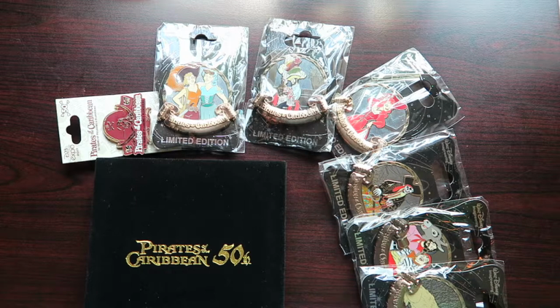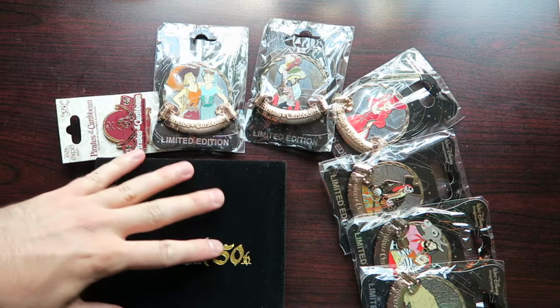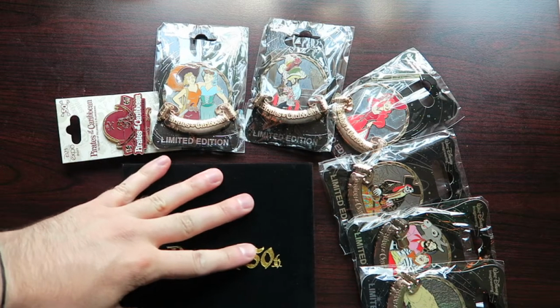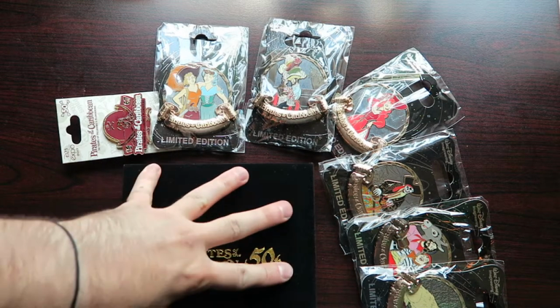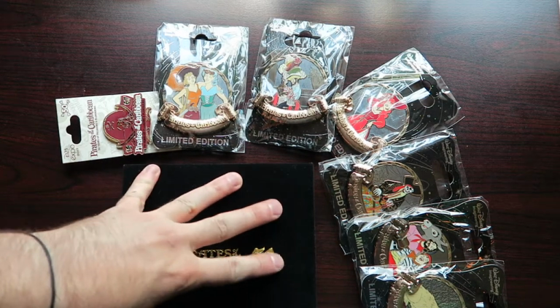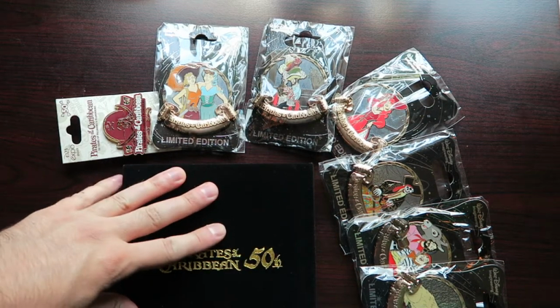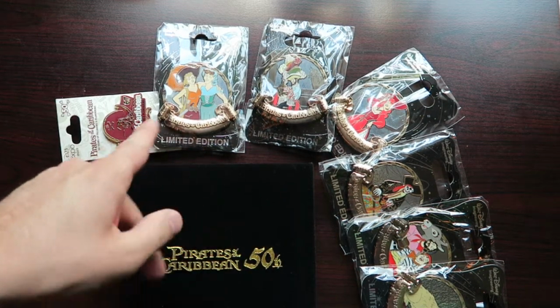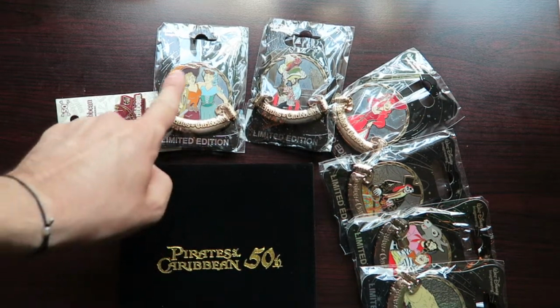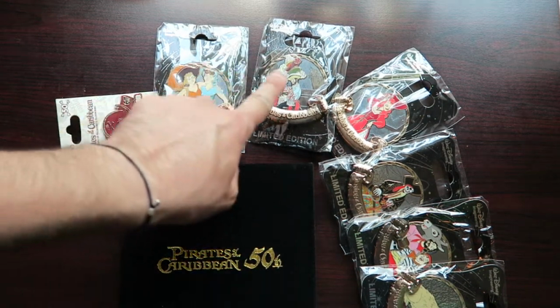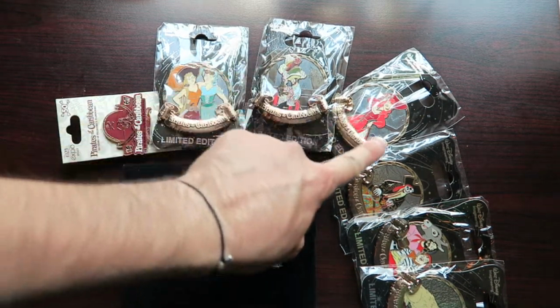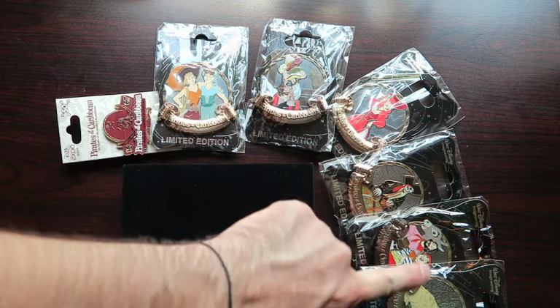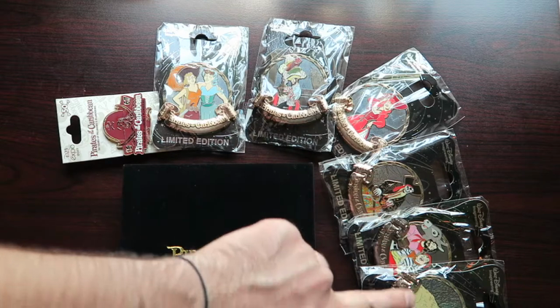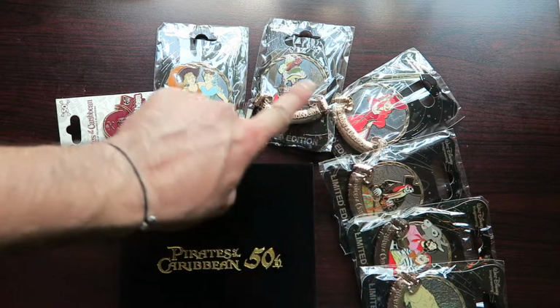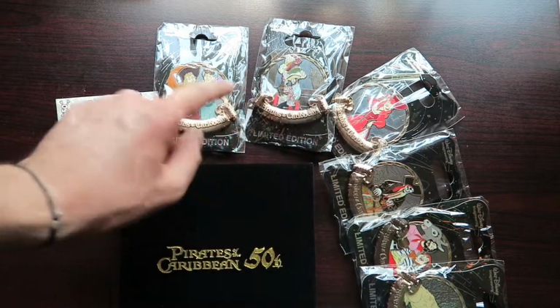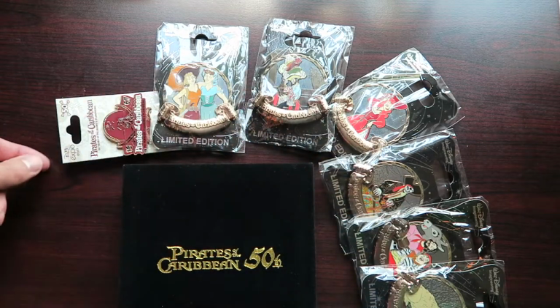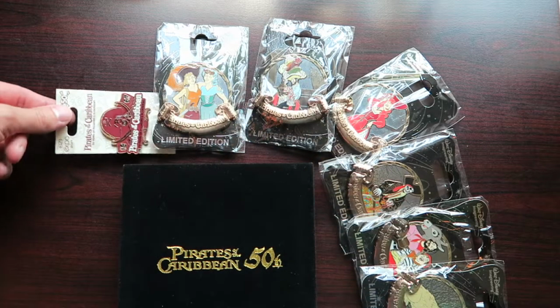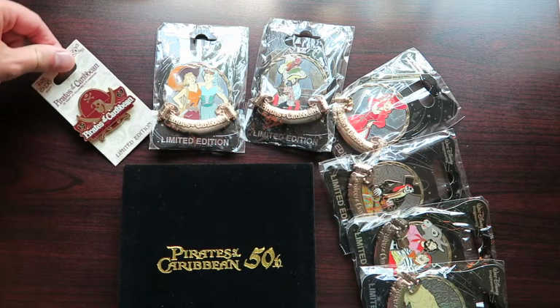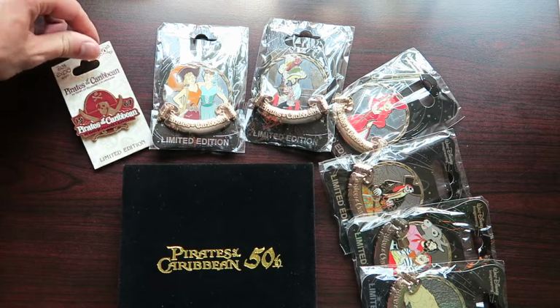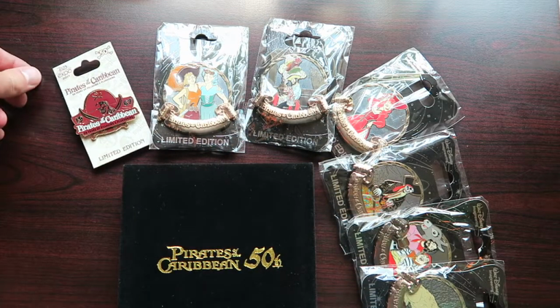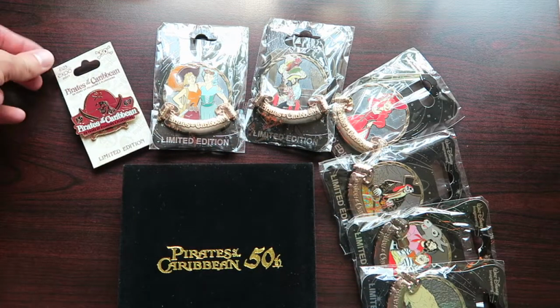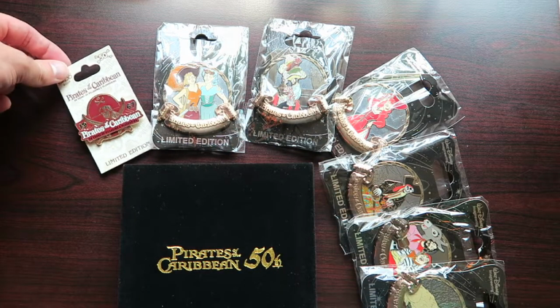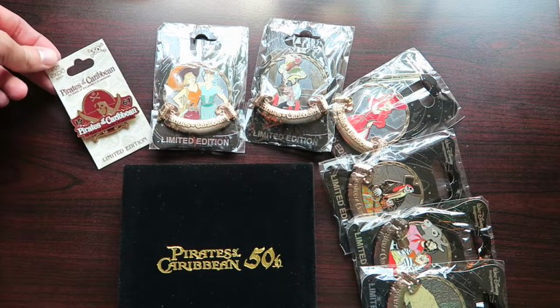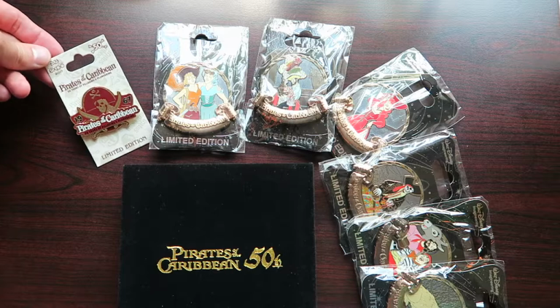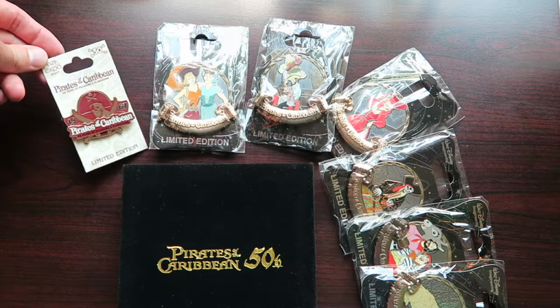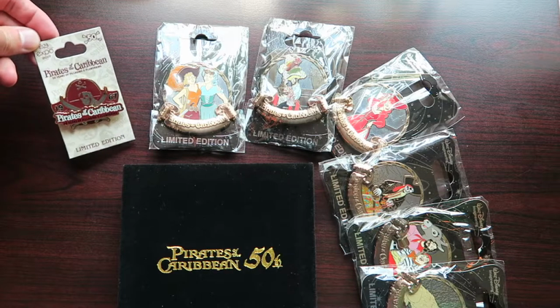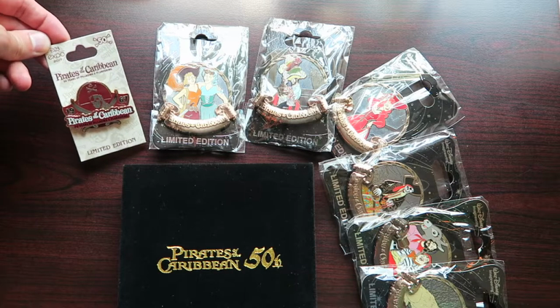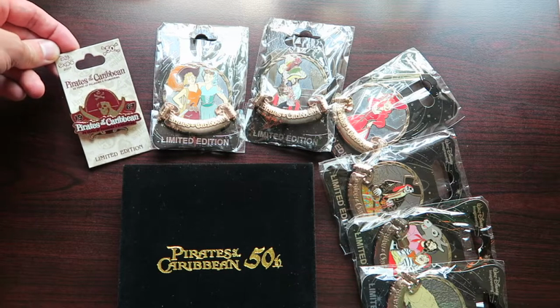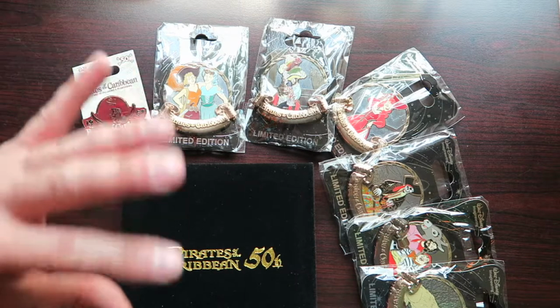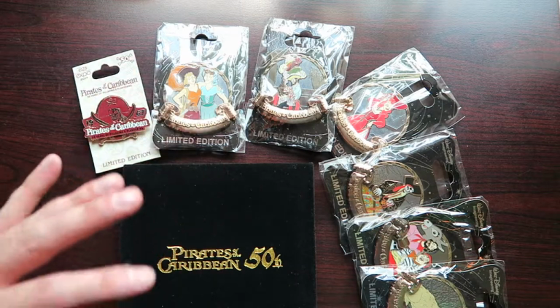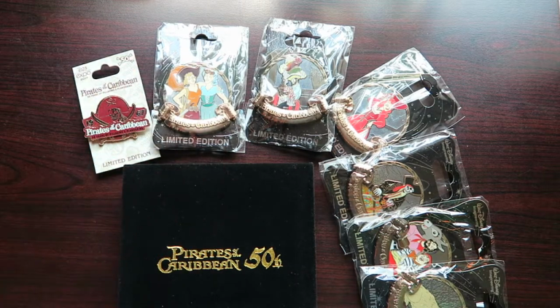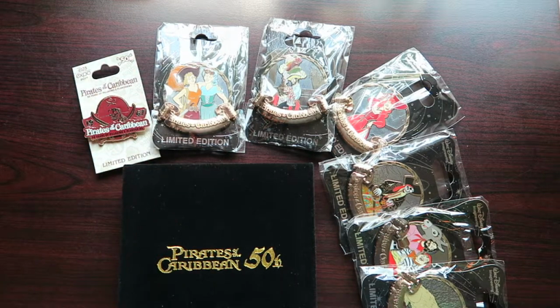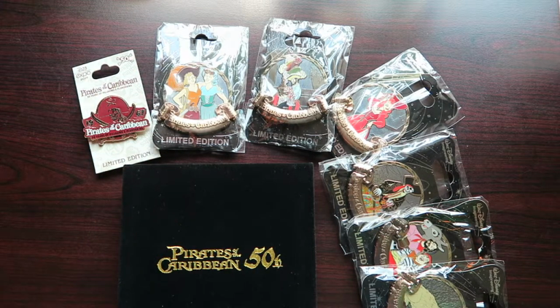So you can see here we have a Super Jumbo, and then some WDI pins, as well as the 50th anniversary pin from the Dream Store. These are some of my favorite pins from the Expo.